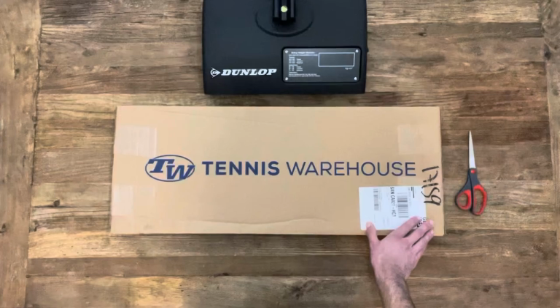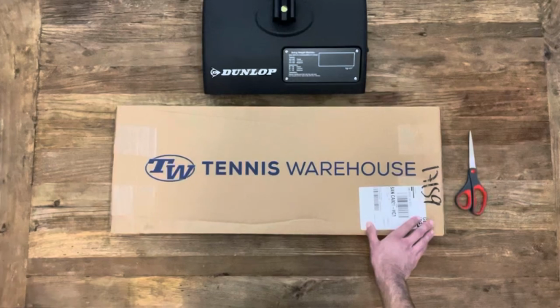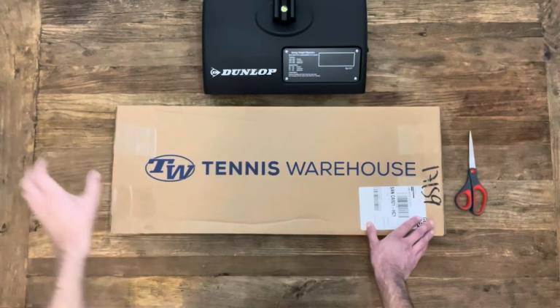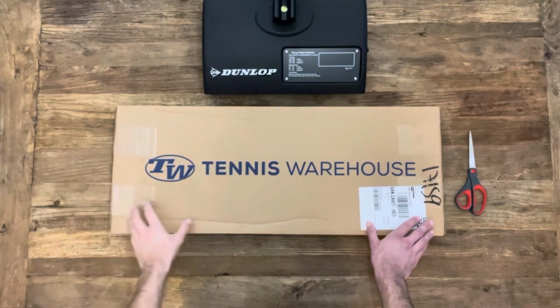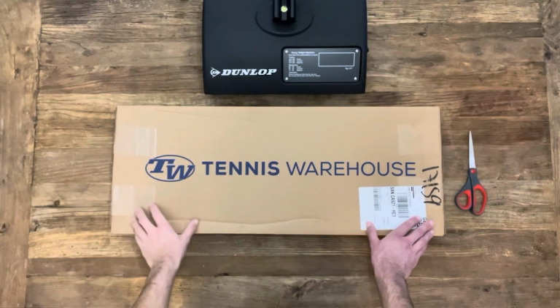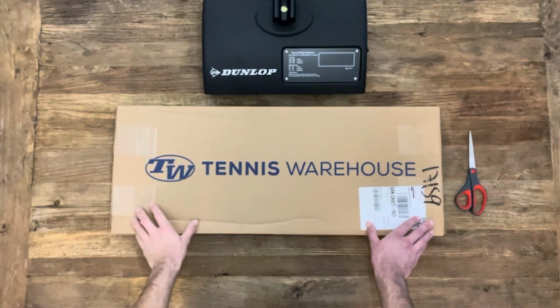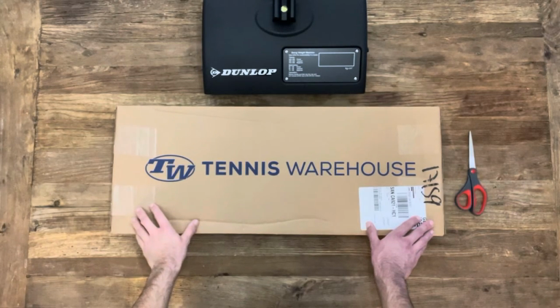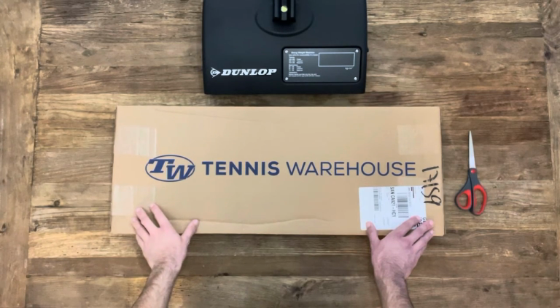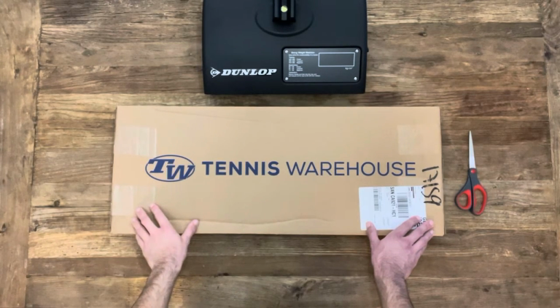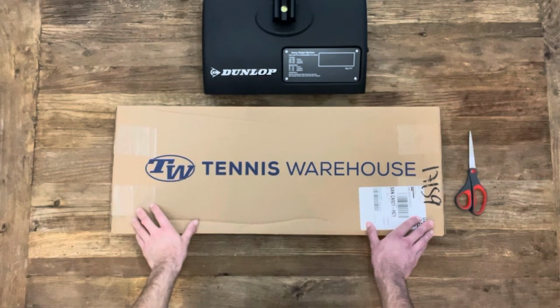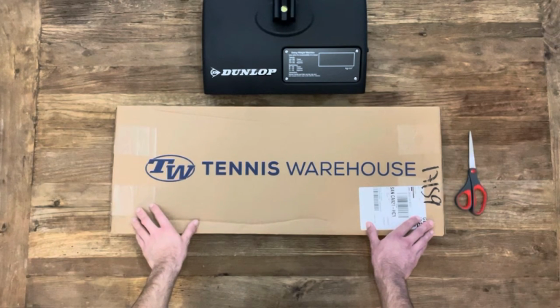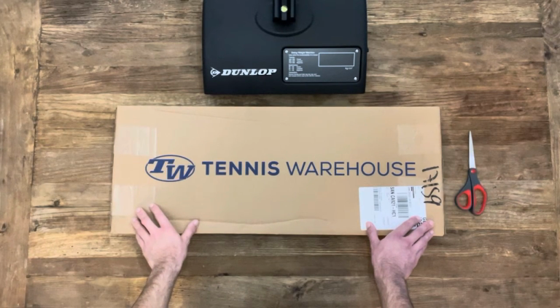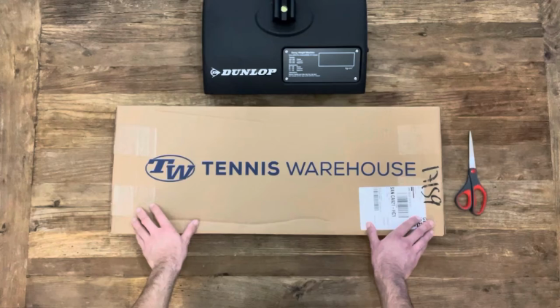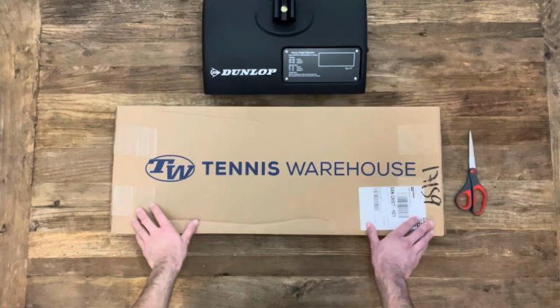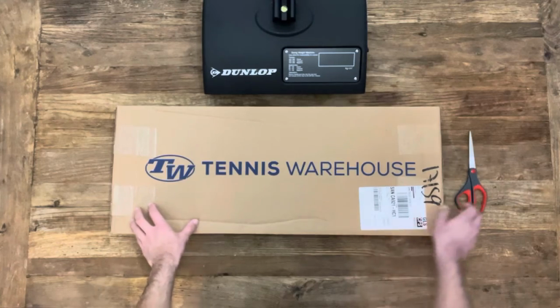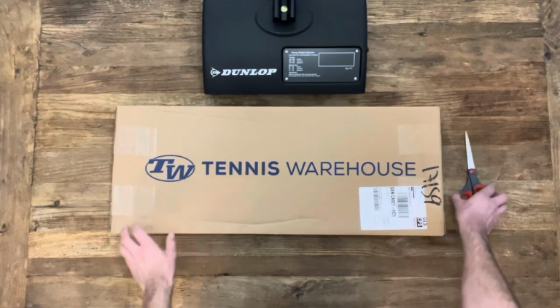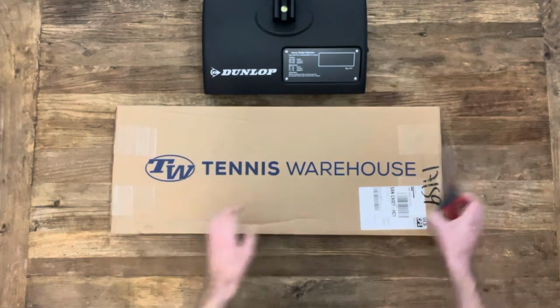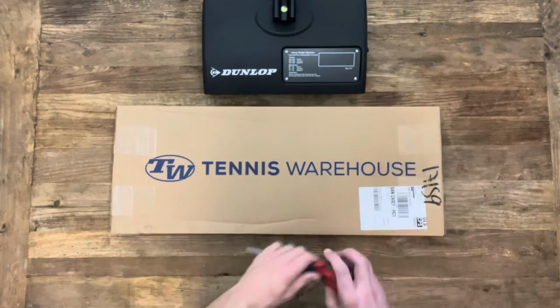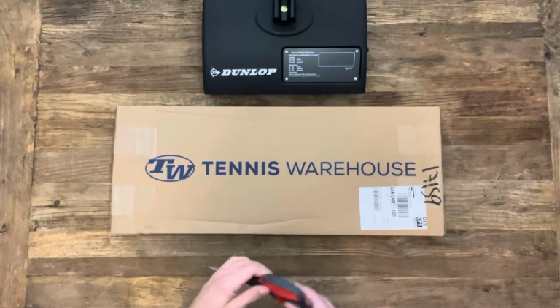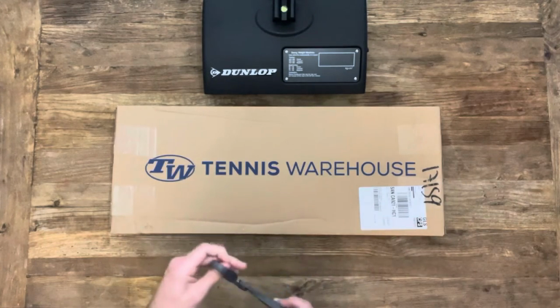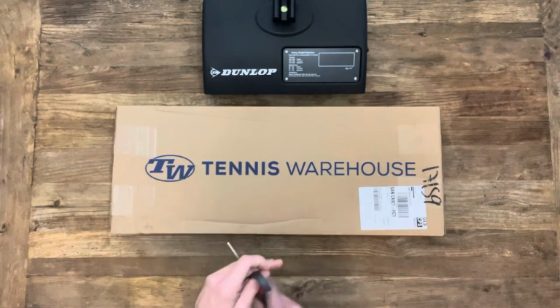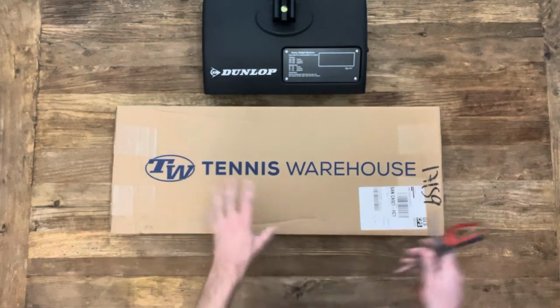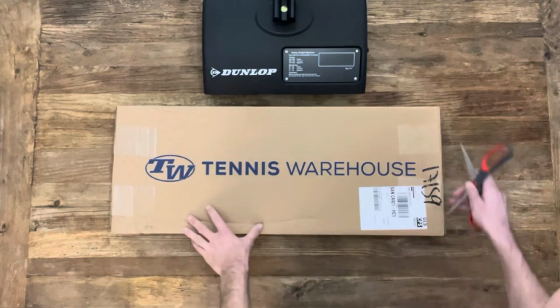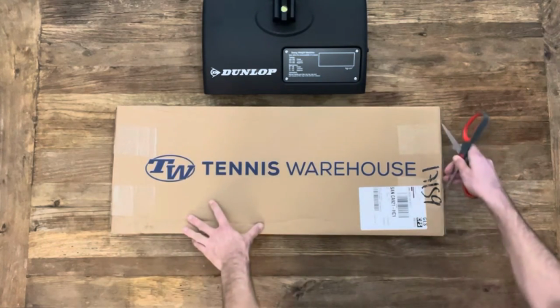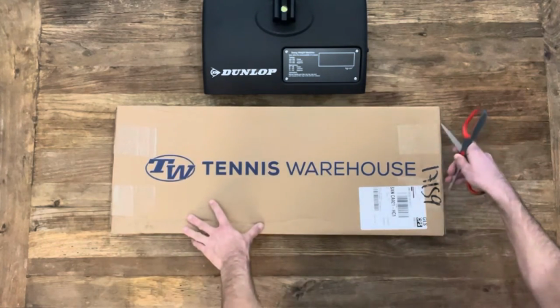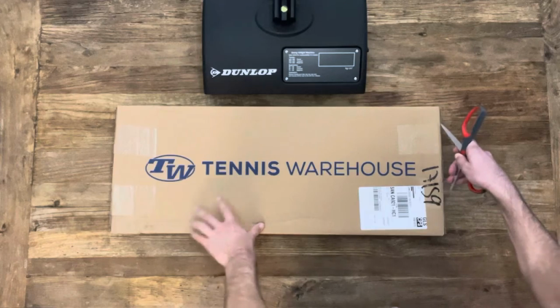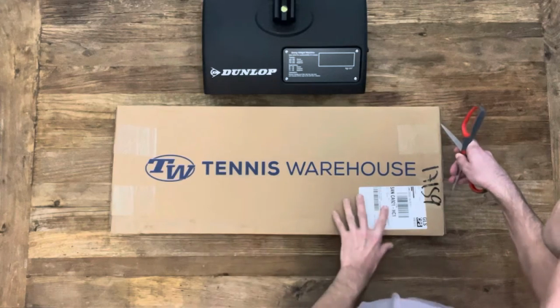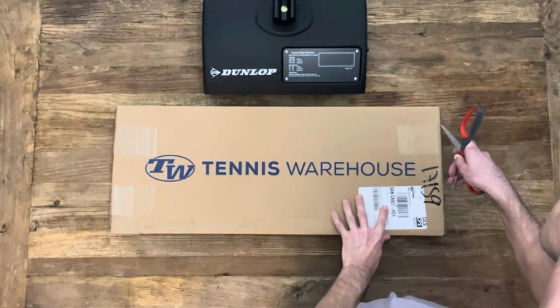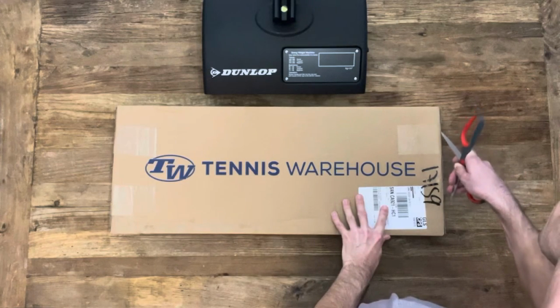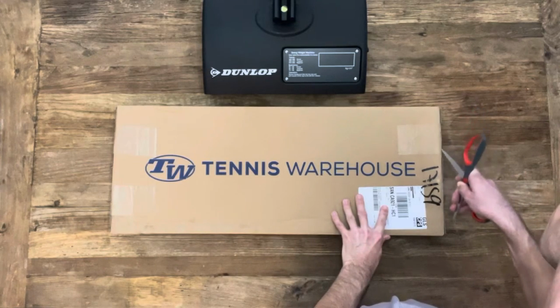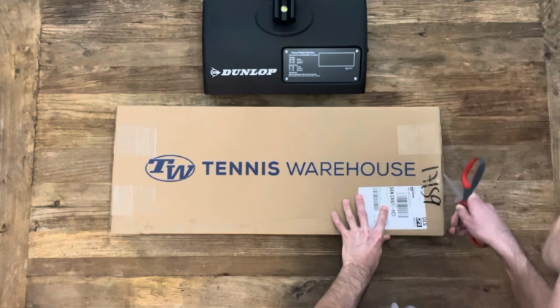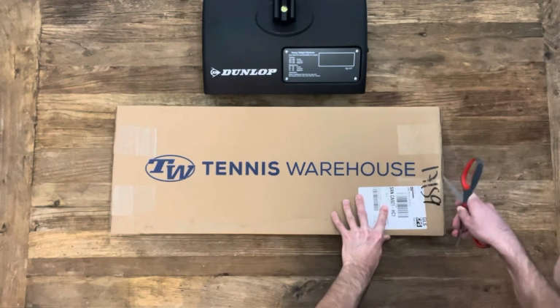Hey guys, welcome back. We got another racket review today. It's an interesting one, the E-Zone 98 Tour. So let's go ahead and get this thing unboxed, check the specs, and then get into it.